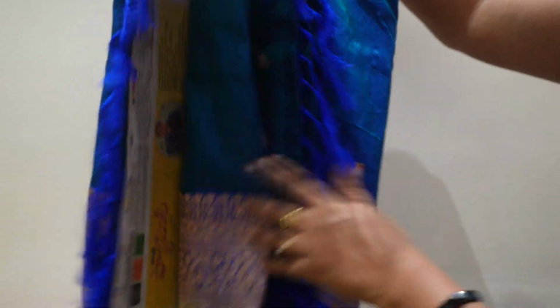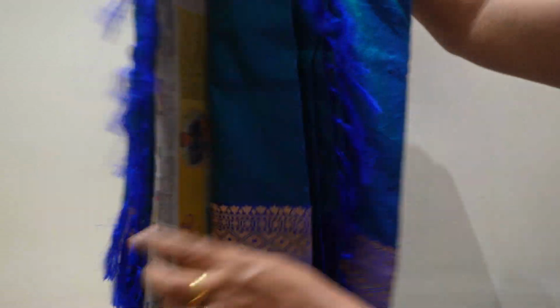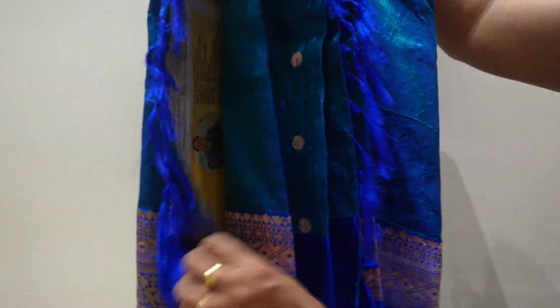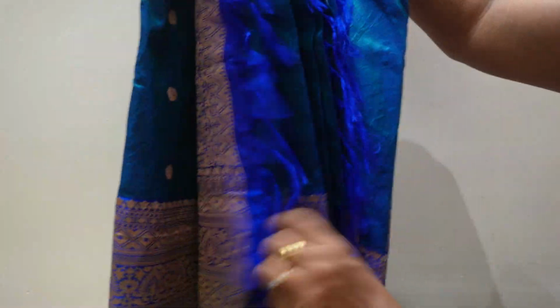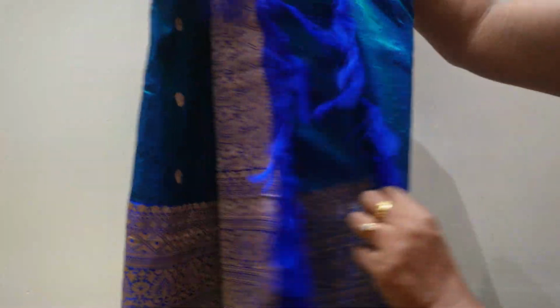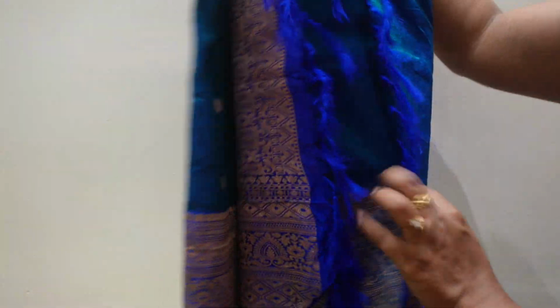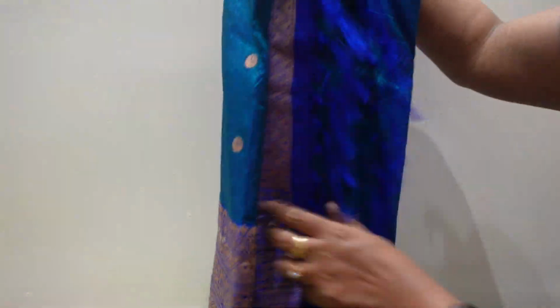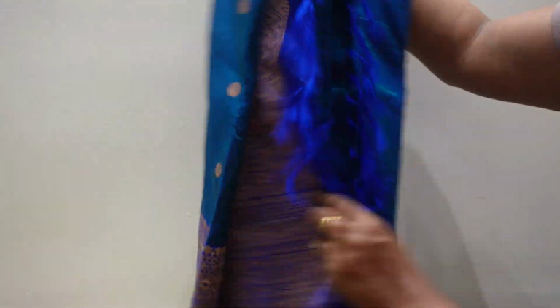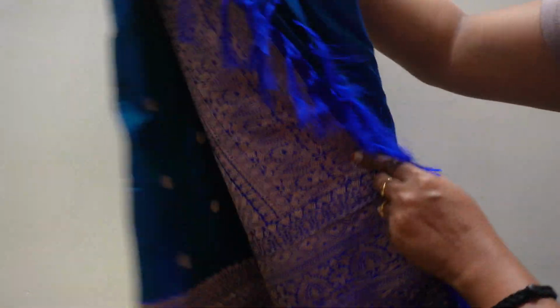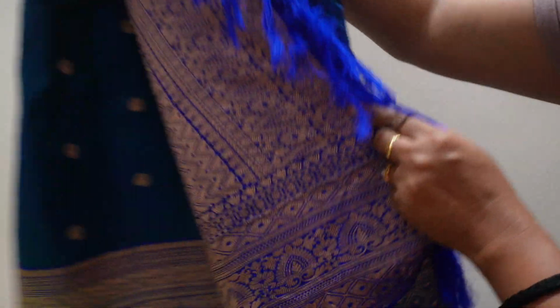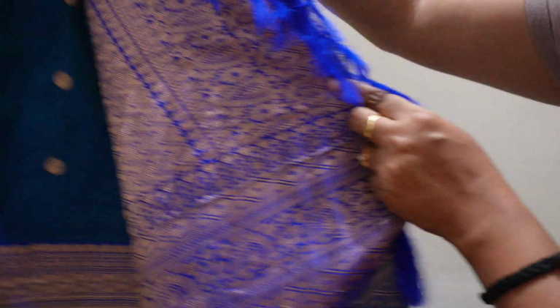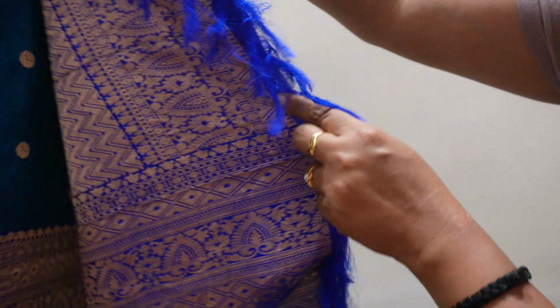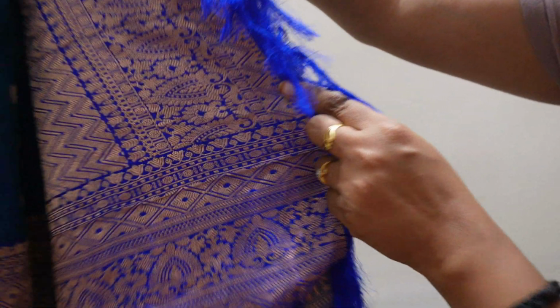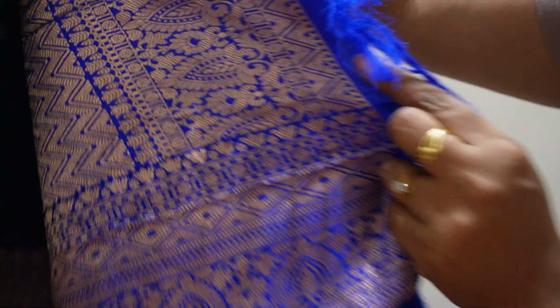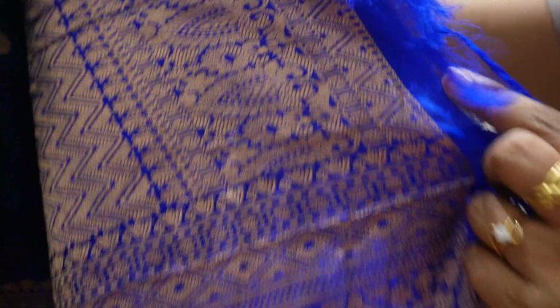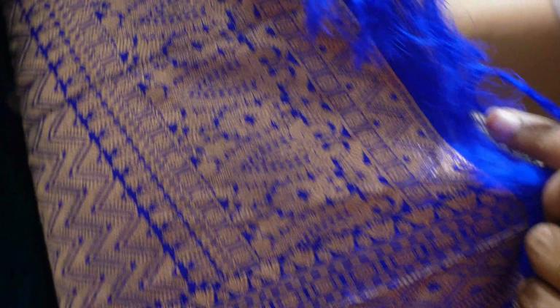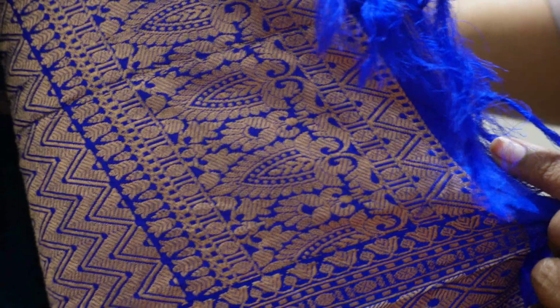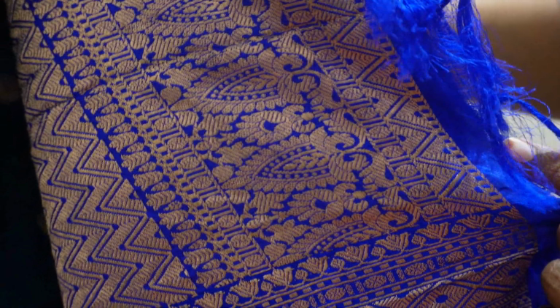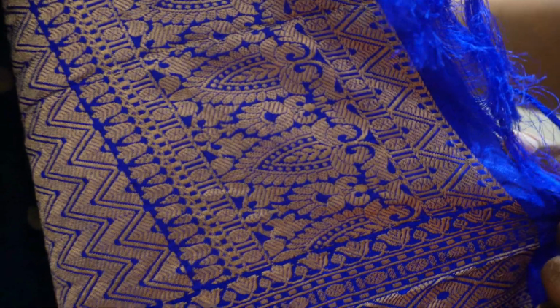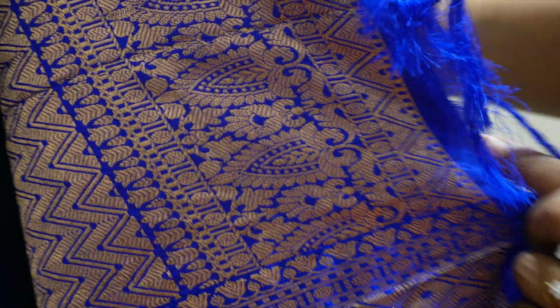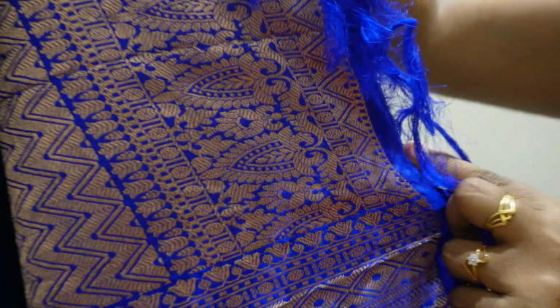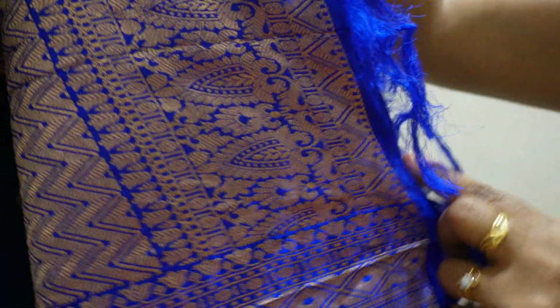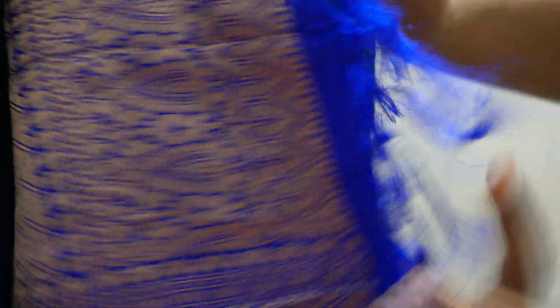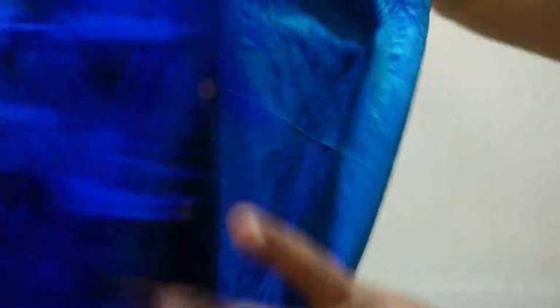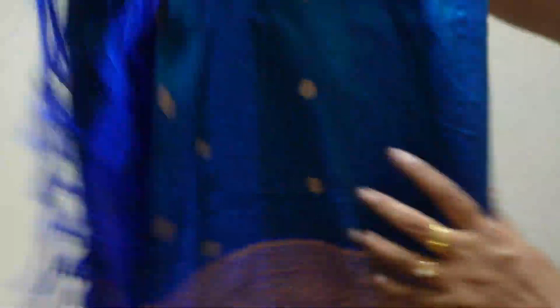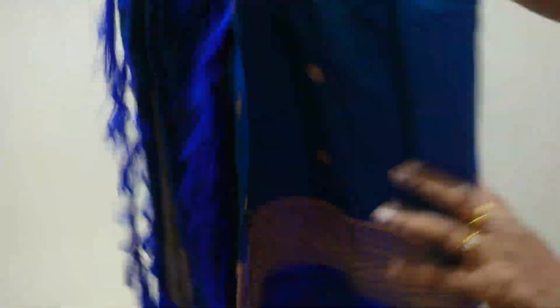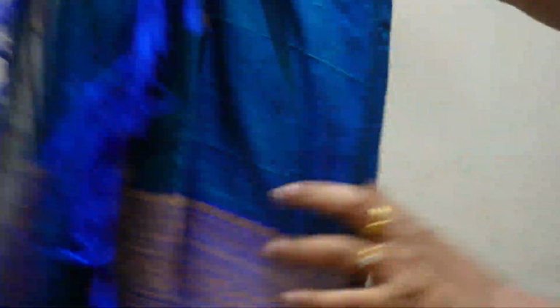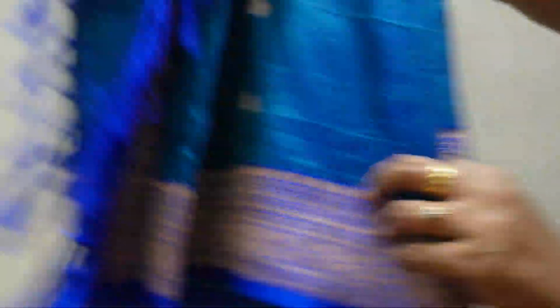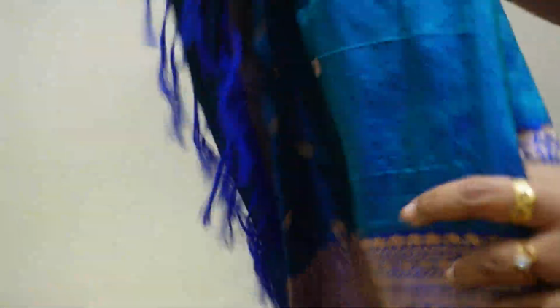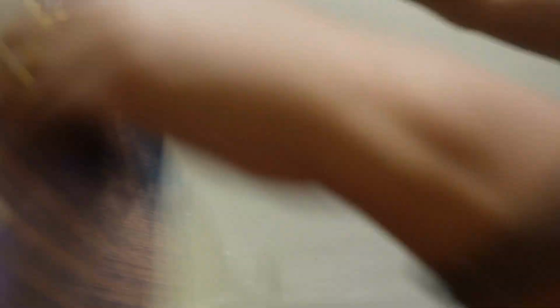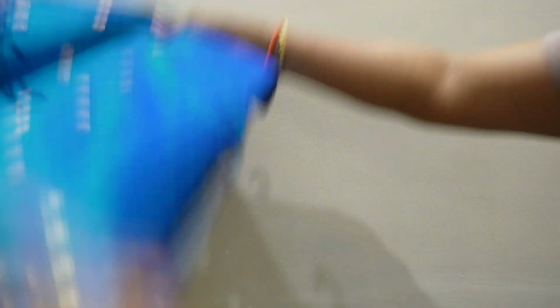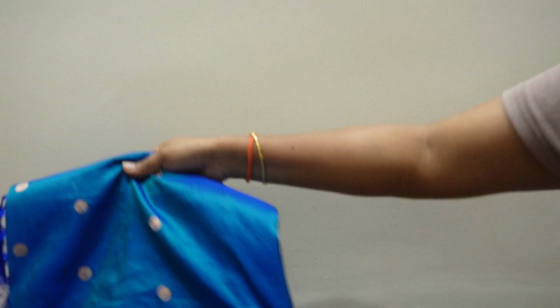It is very simple, only blue color with a little color. It is a copper color.